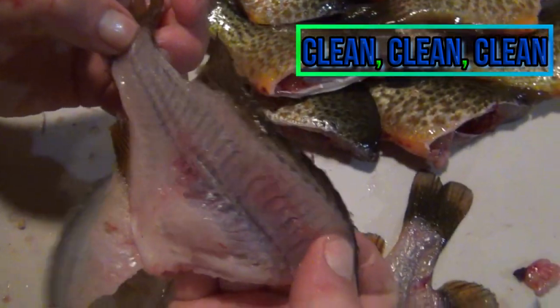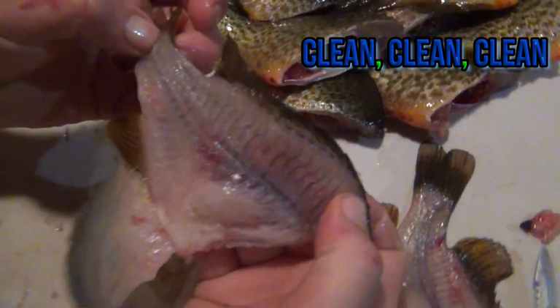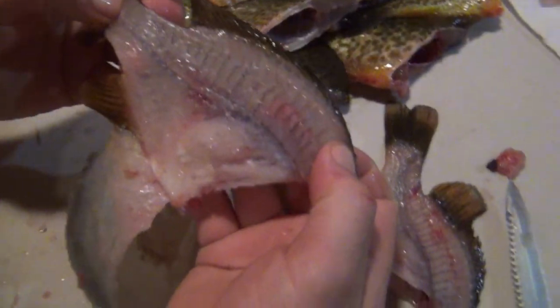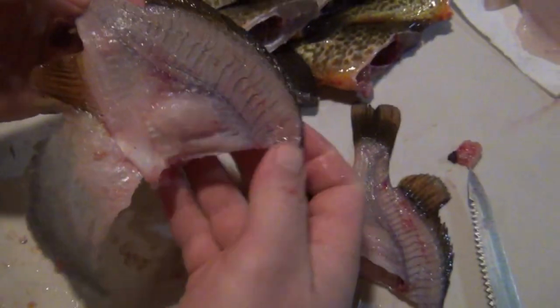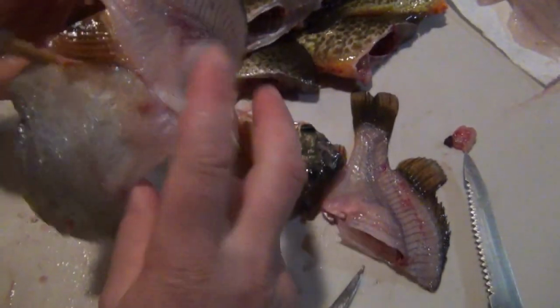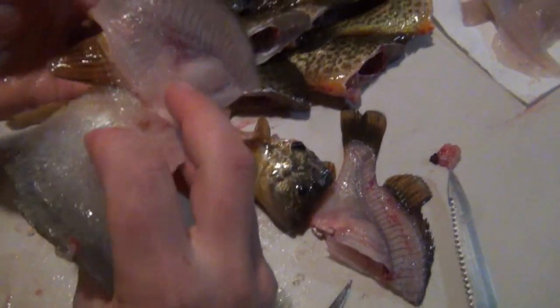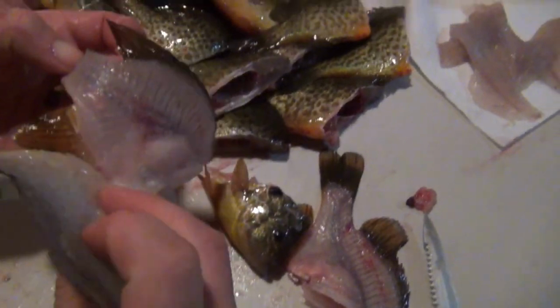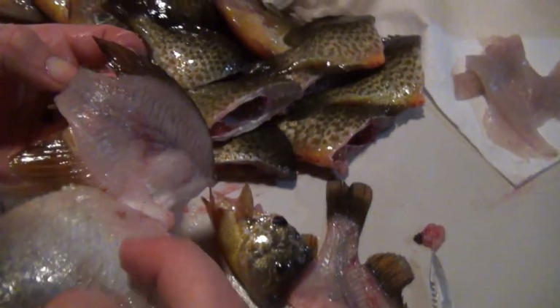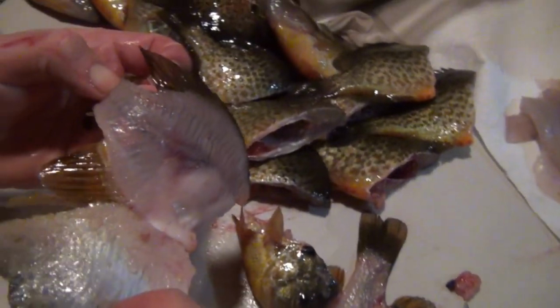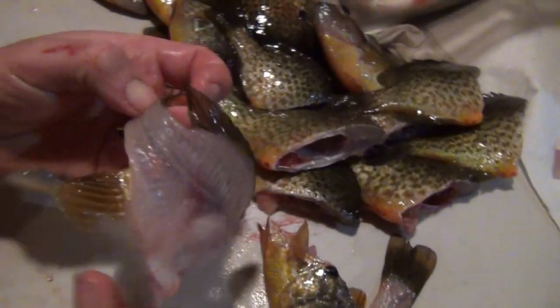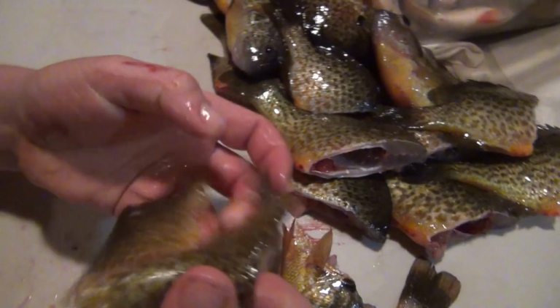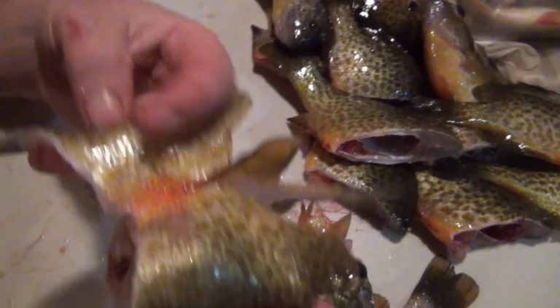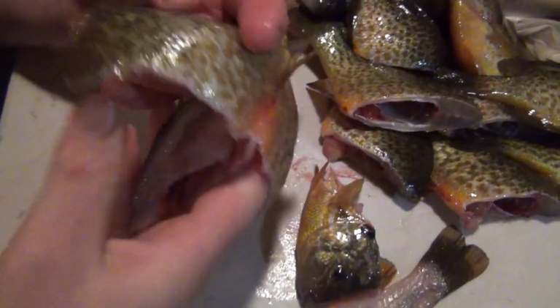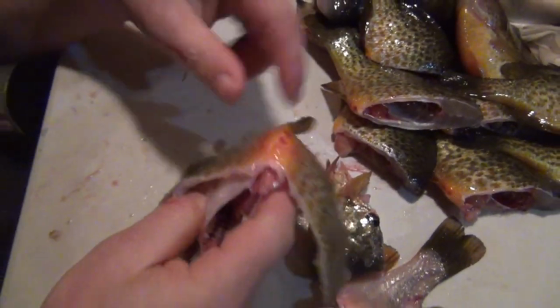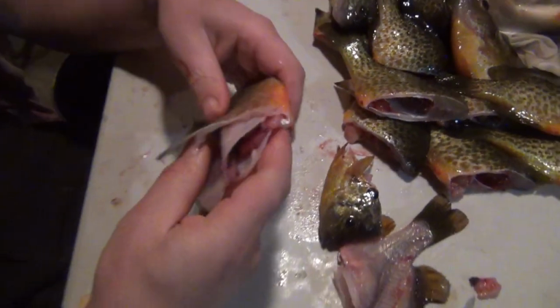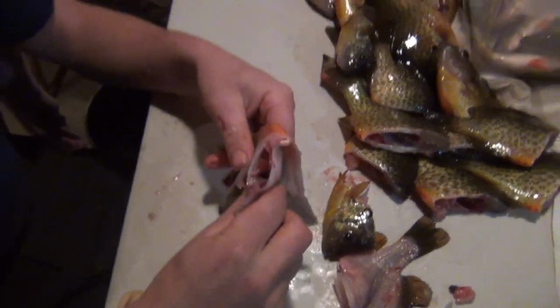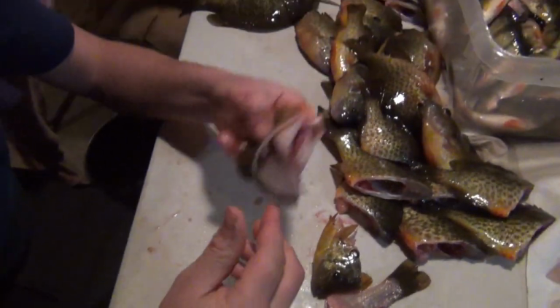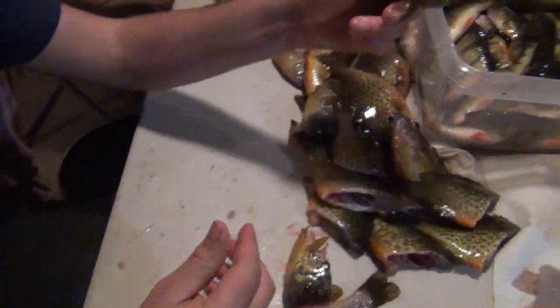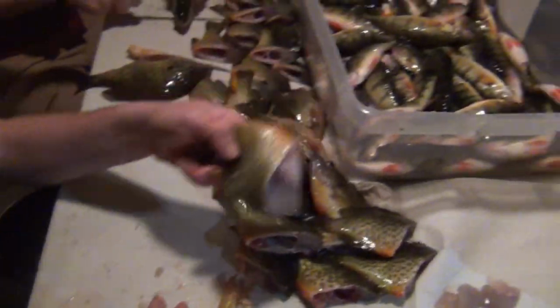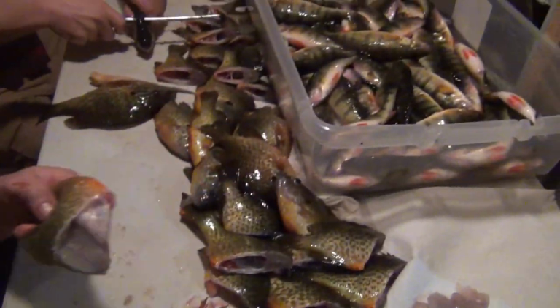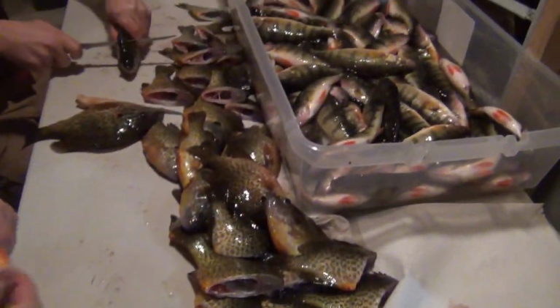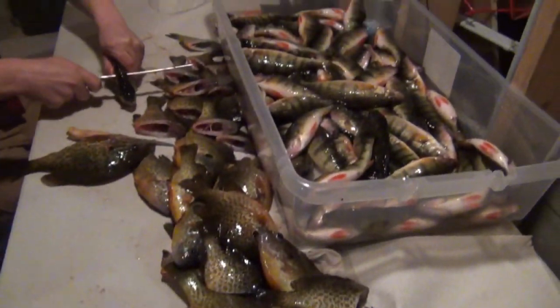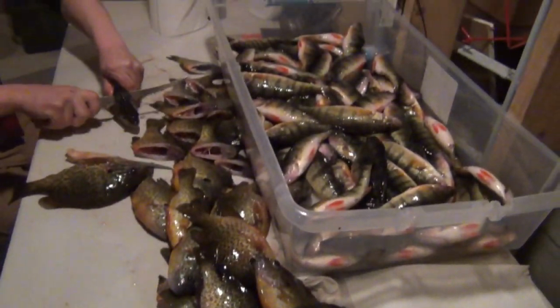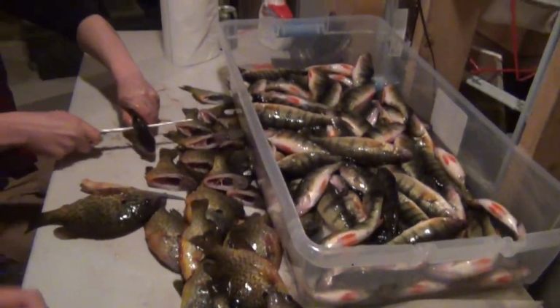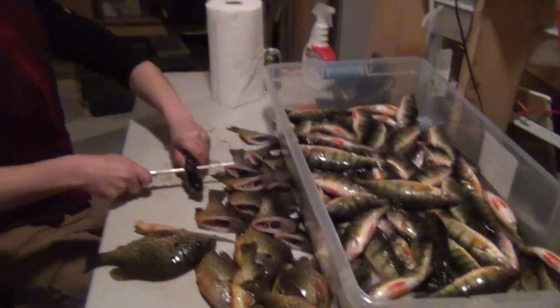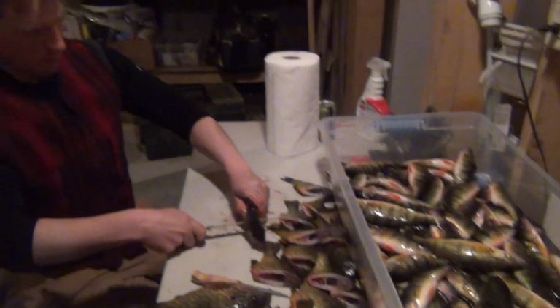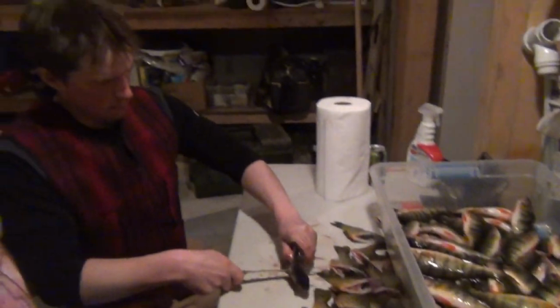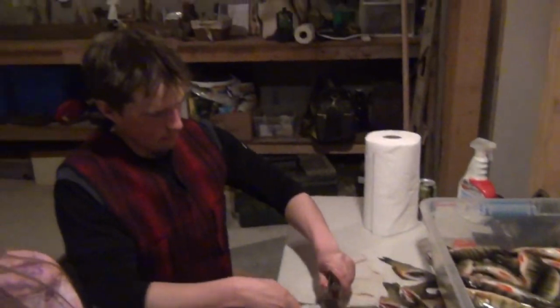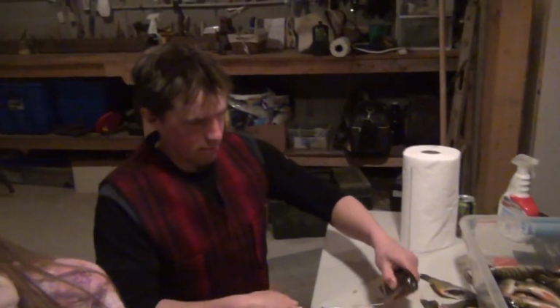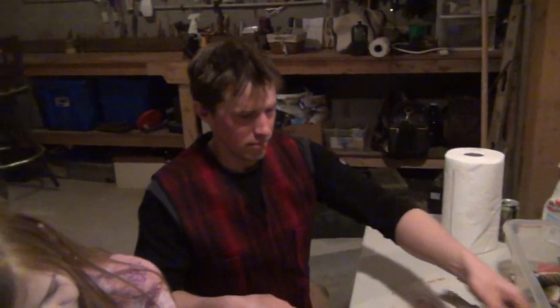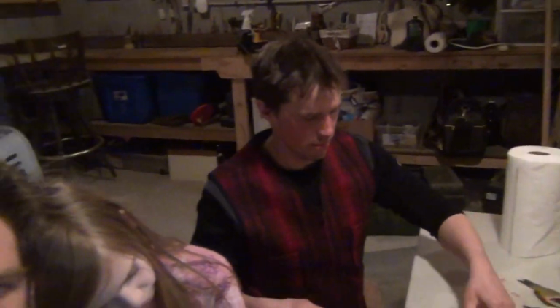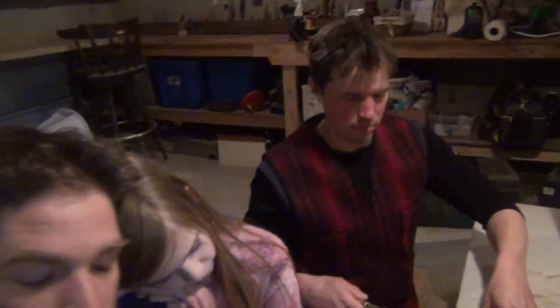You can see right through that — there's really not much meat left behind at all. There's nothing on this, and that's a cleaned-up fillet. Once you get quick with it, you can cut those things in about 50 seconds a piece.